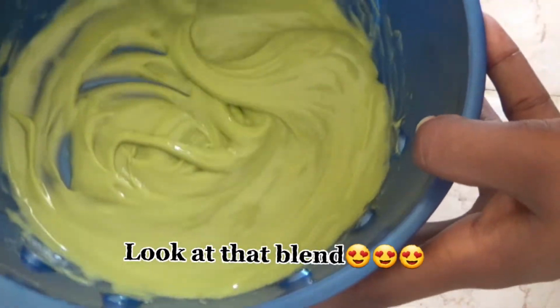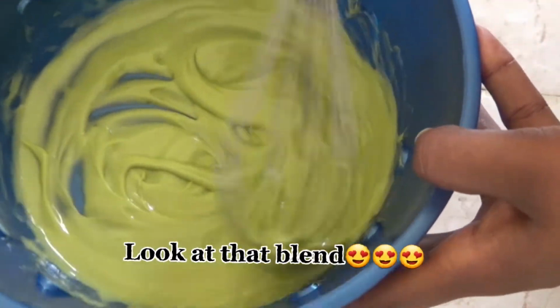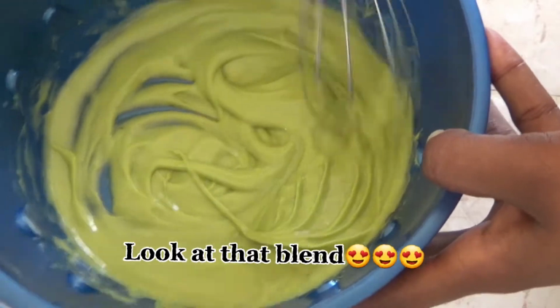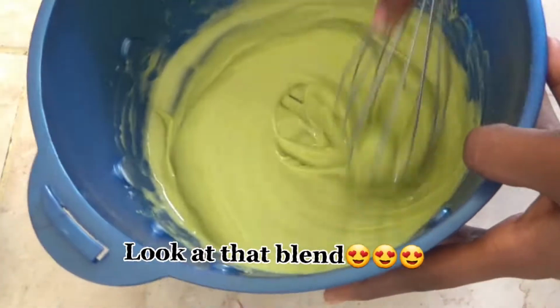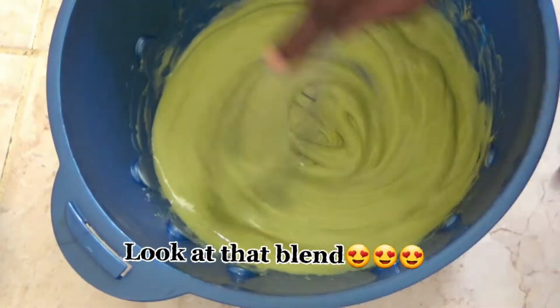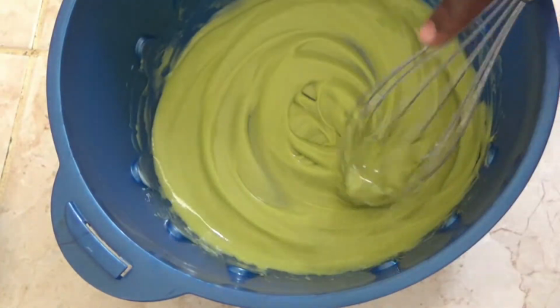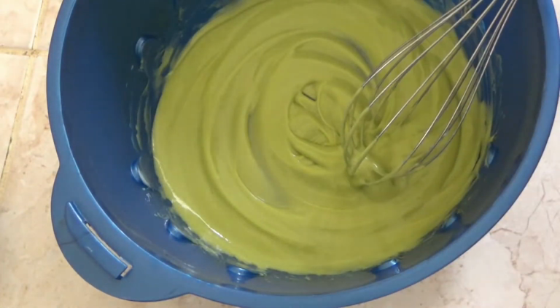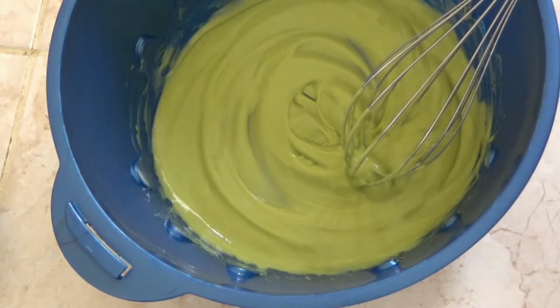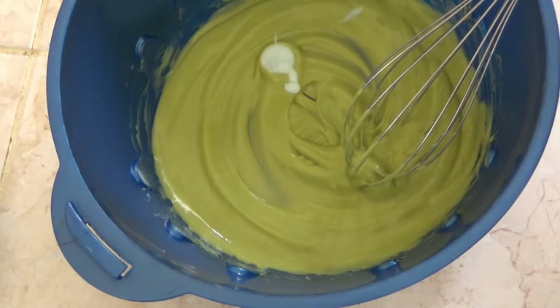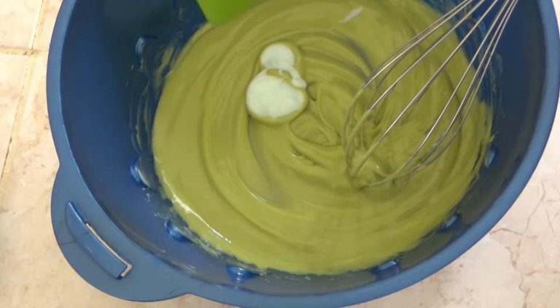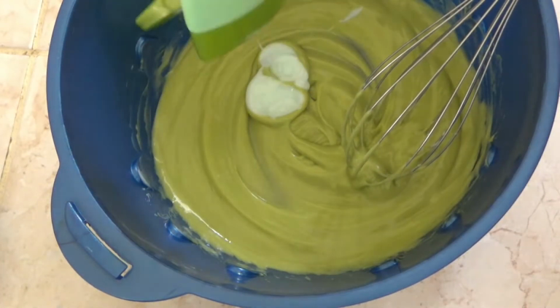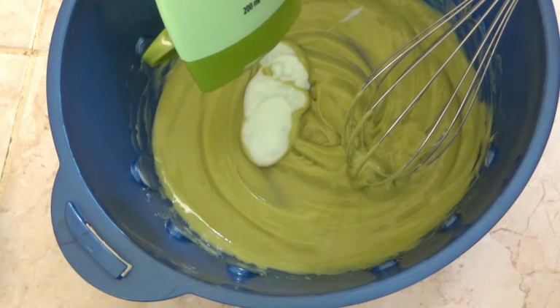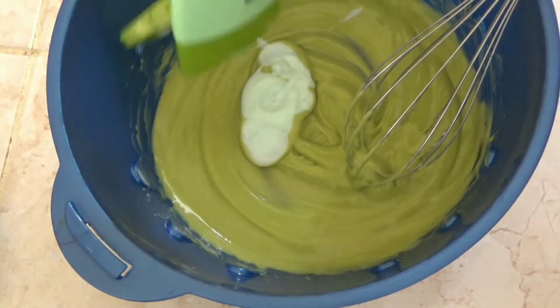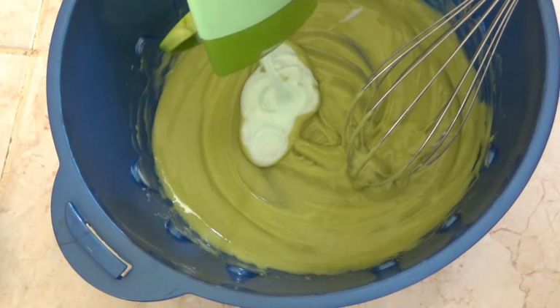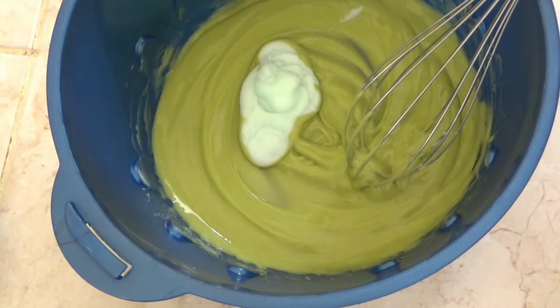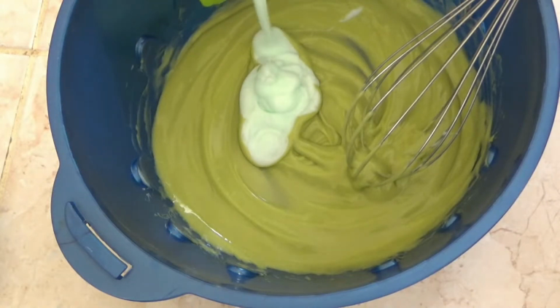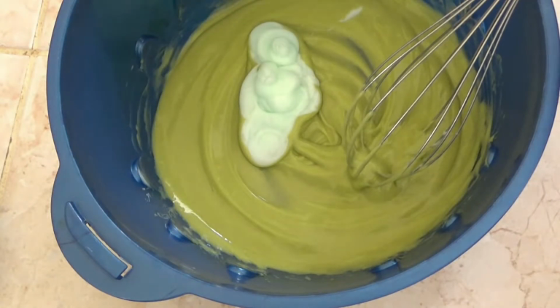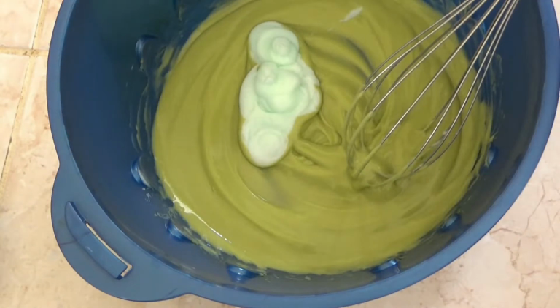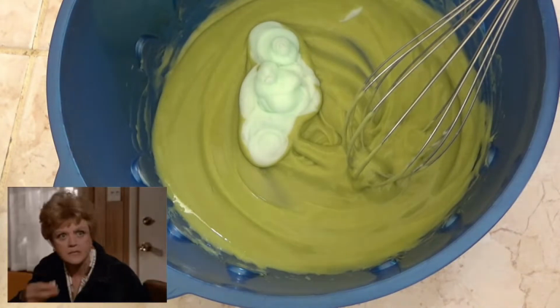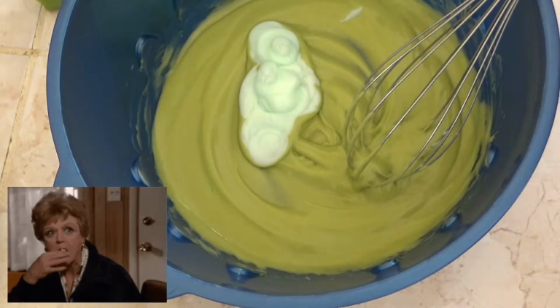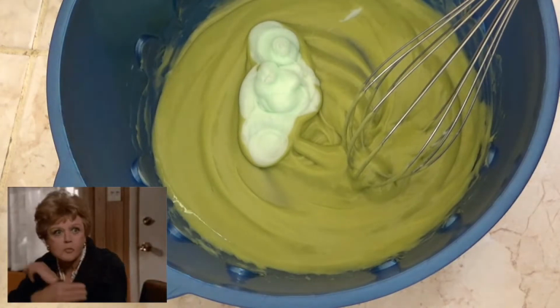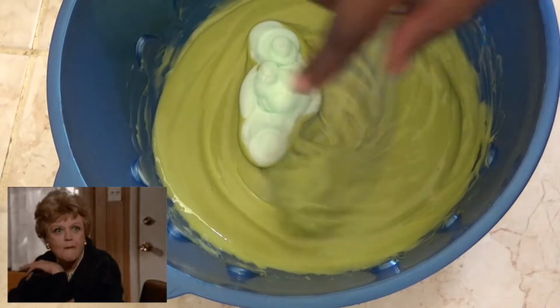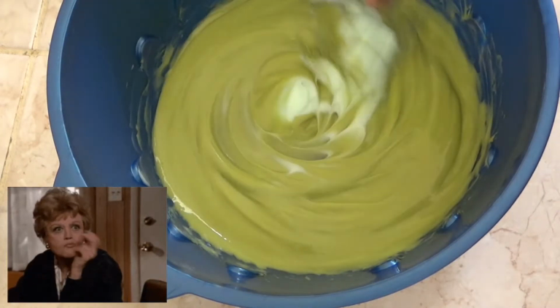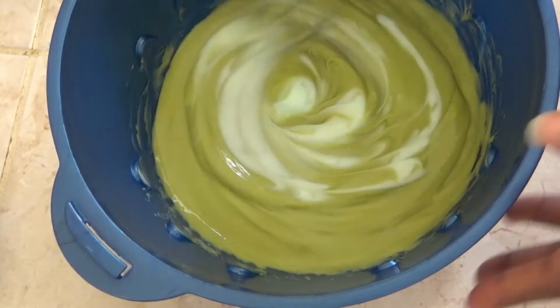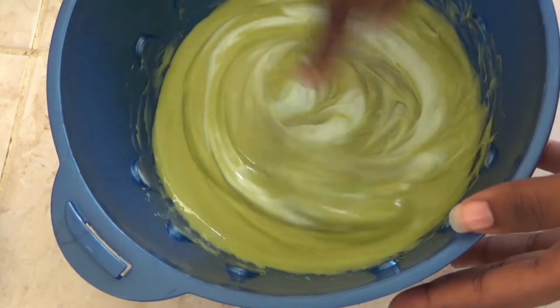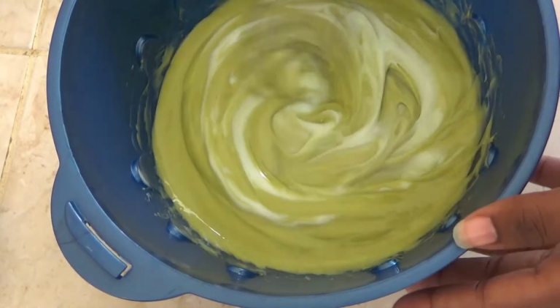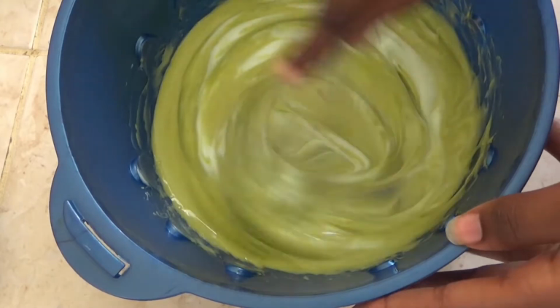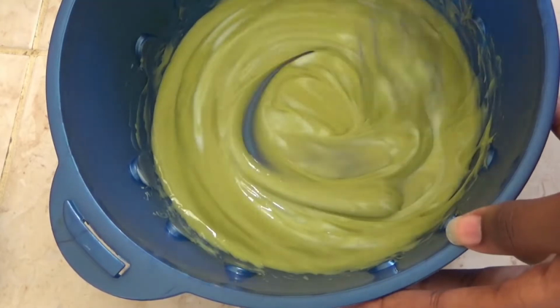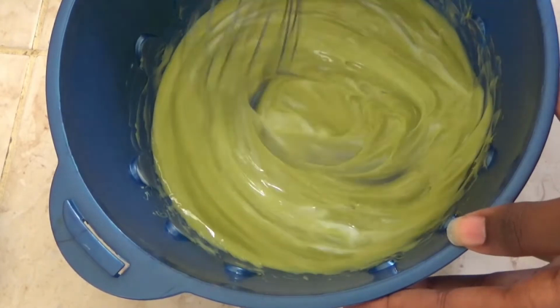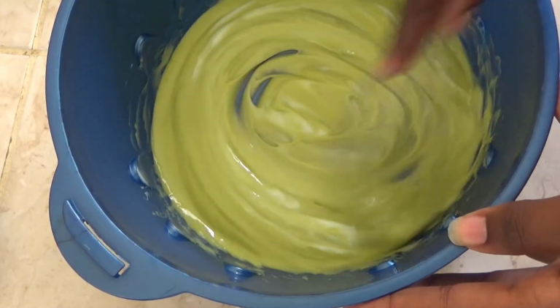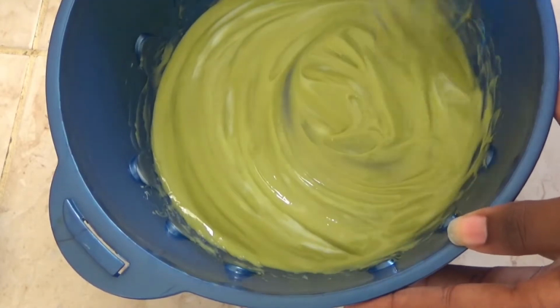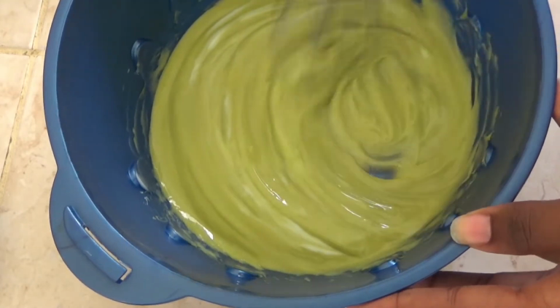With those simple steps, here you have it — a nice homemade conditioner! It's giving me avocado smoothie vibes, but hey, it's for the hair, not for eating!